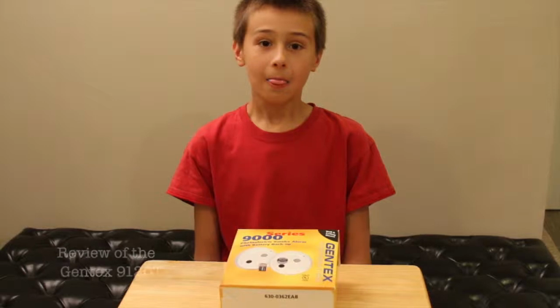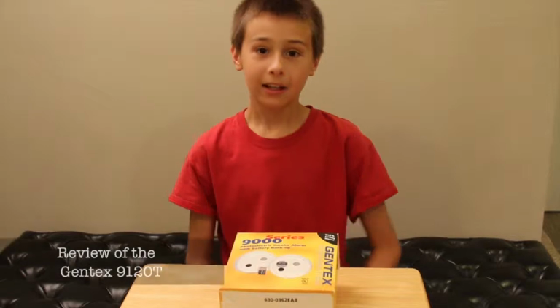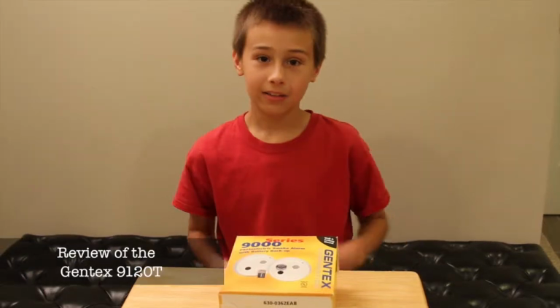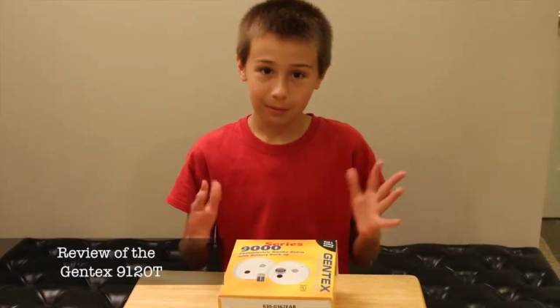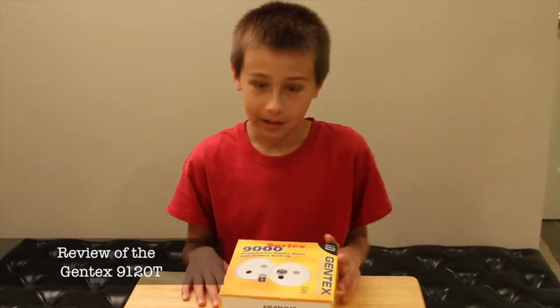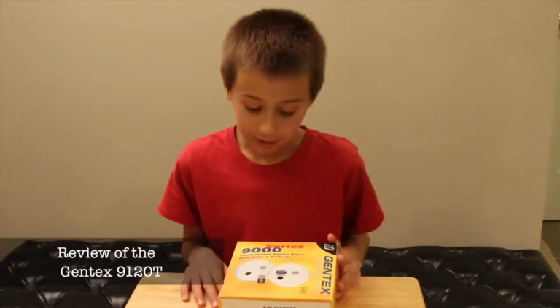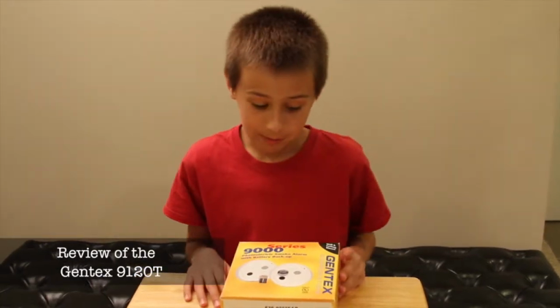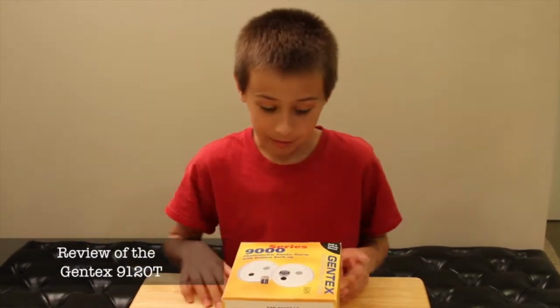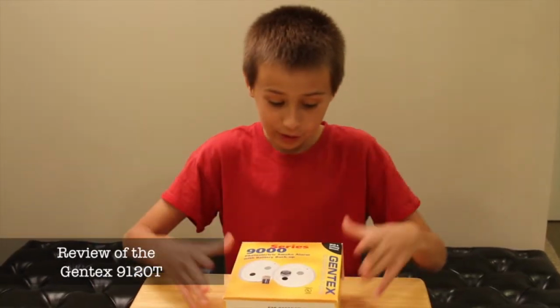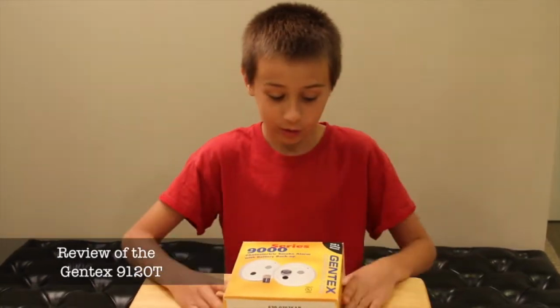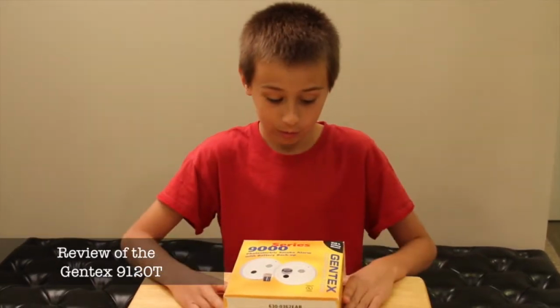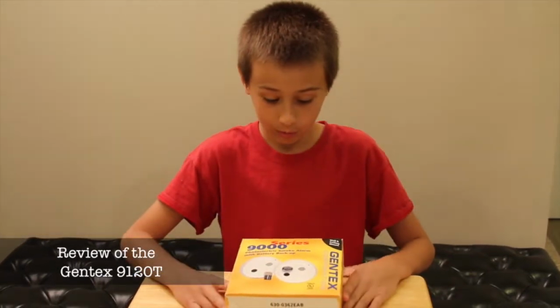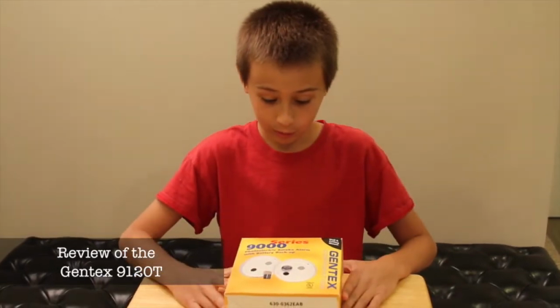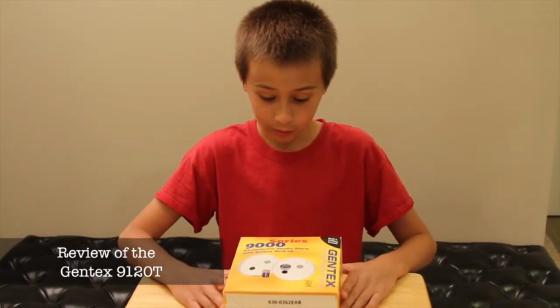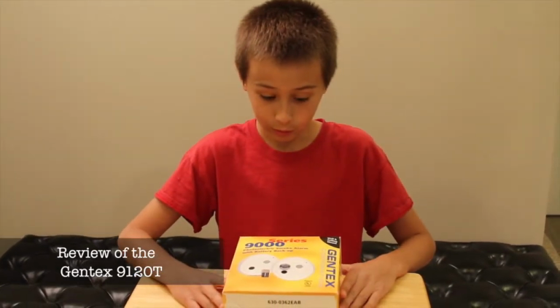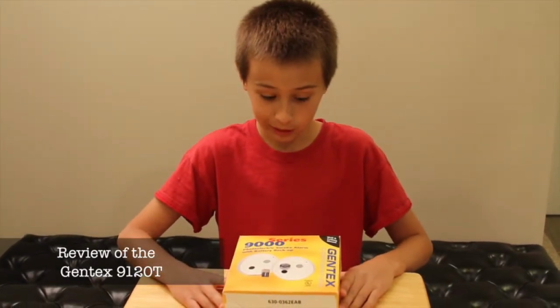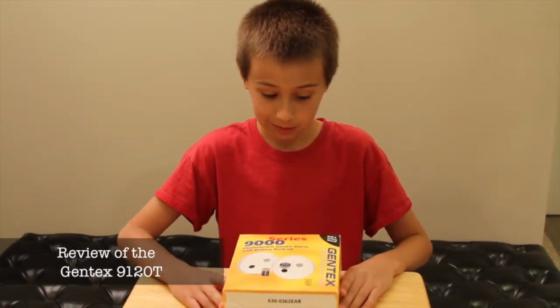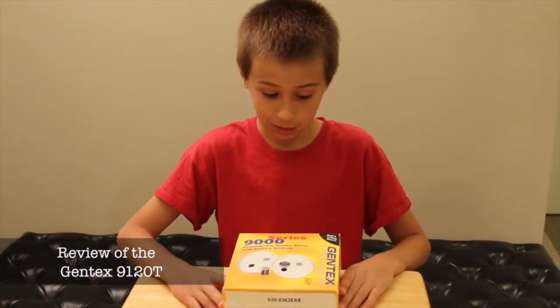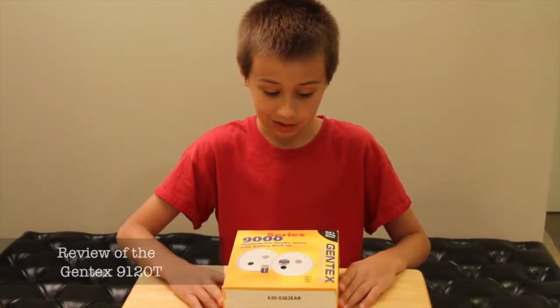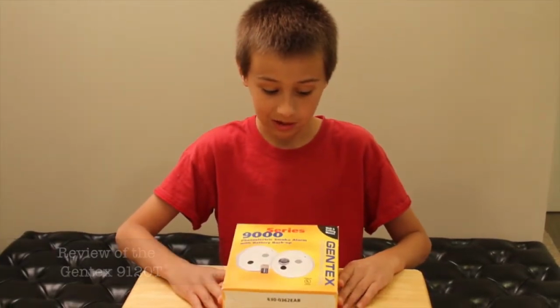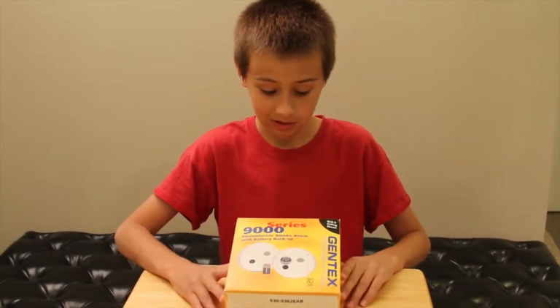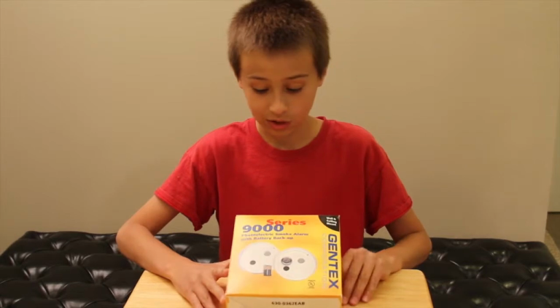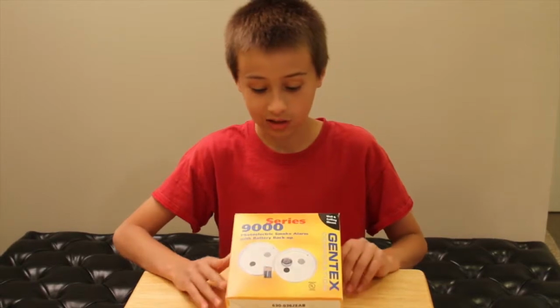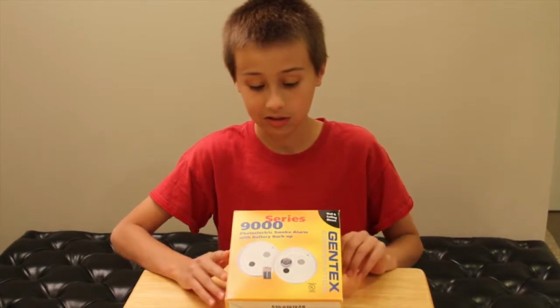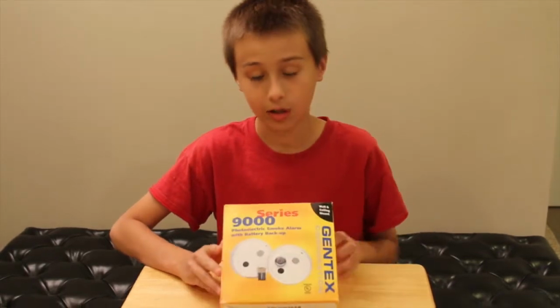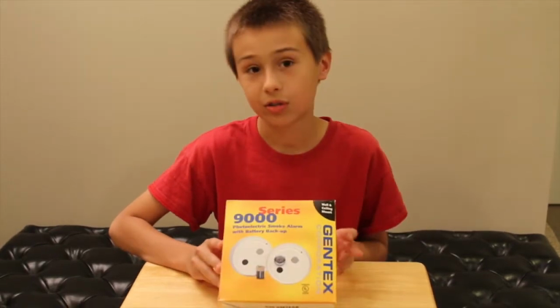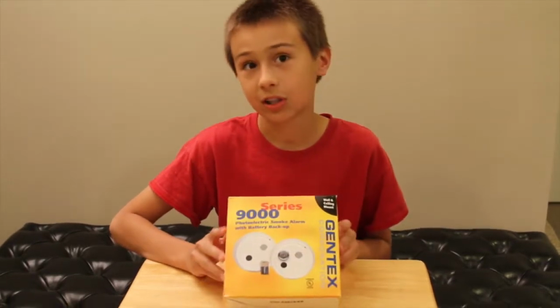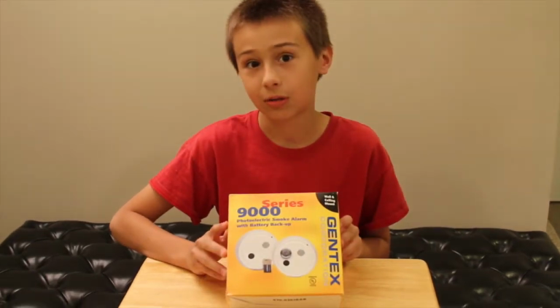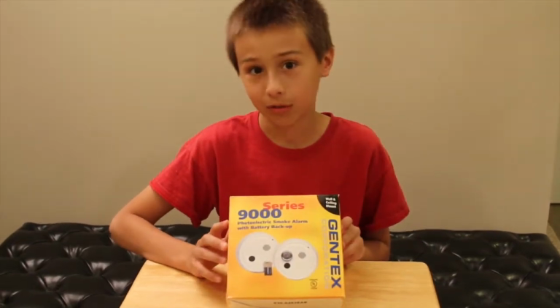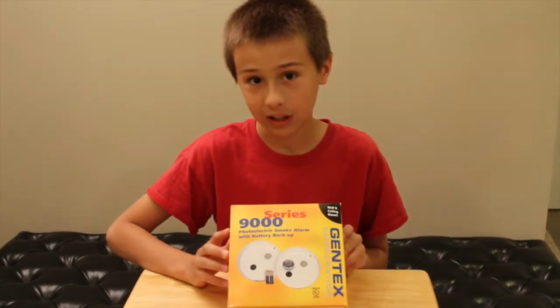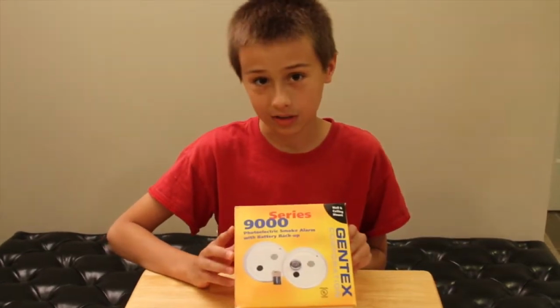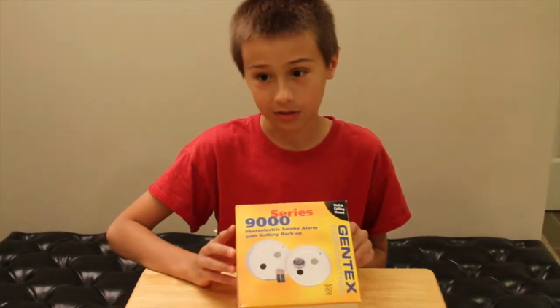Hey guys, I'm back. The video overview we are going to be doing today is the Gentex 900 series with heat sensor.